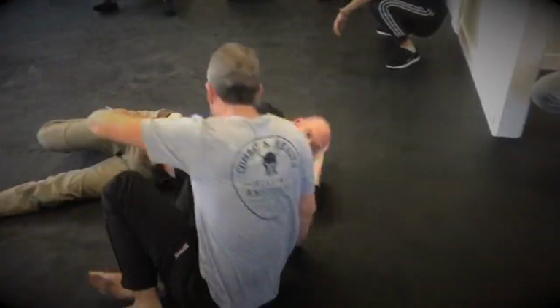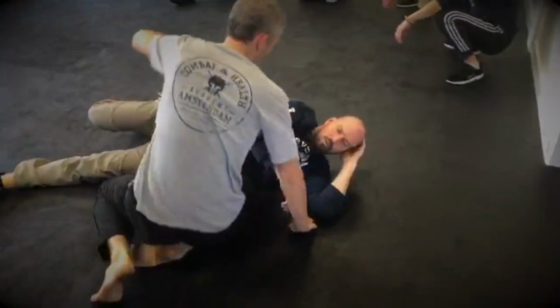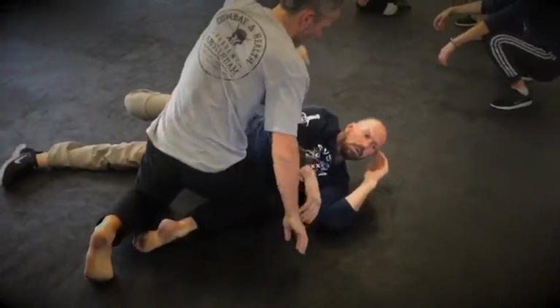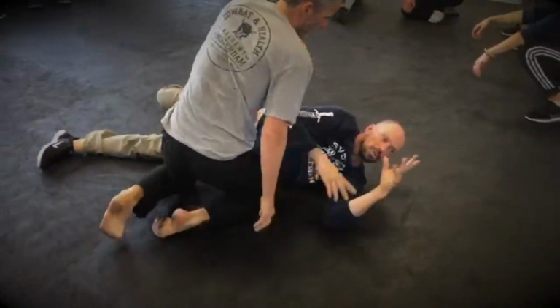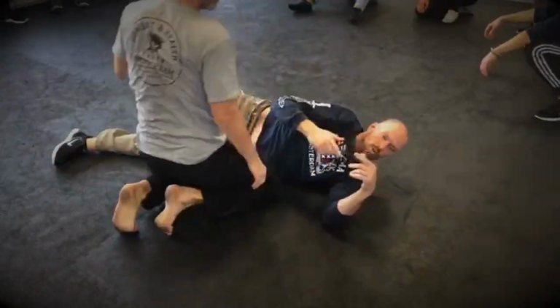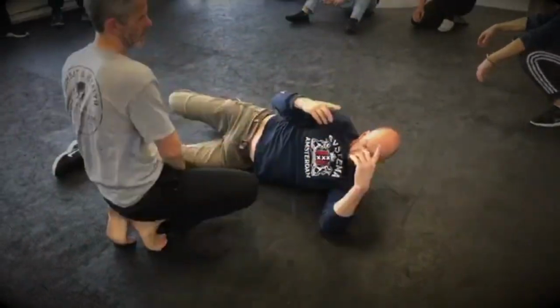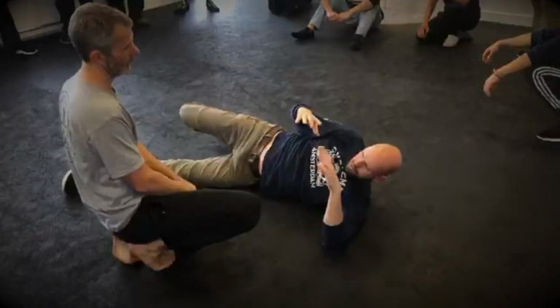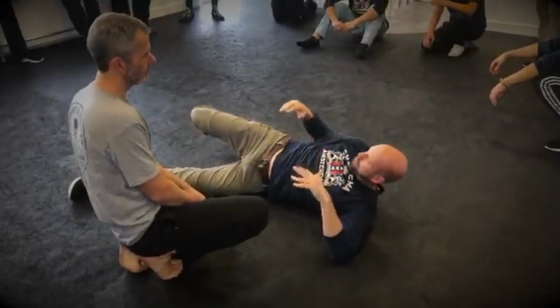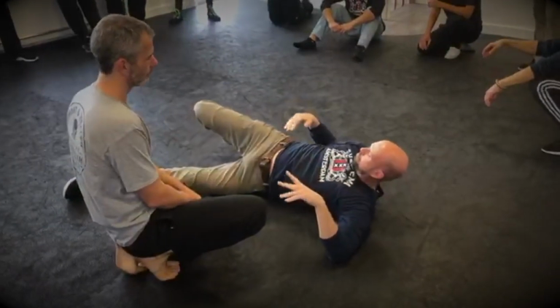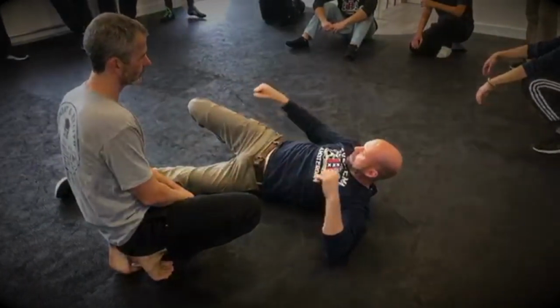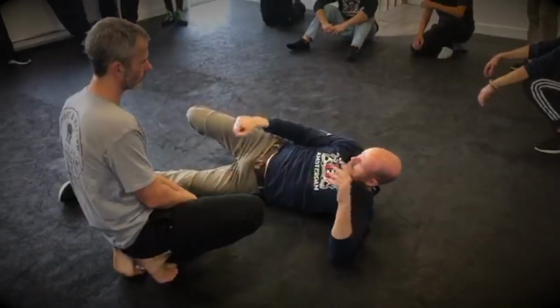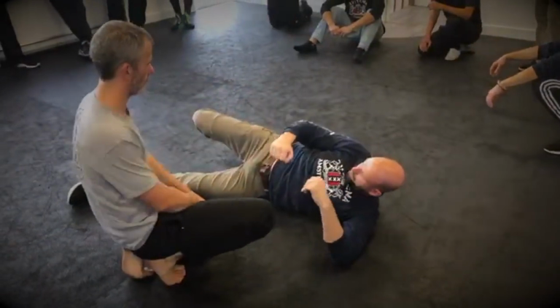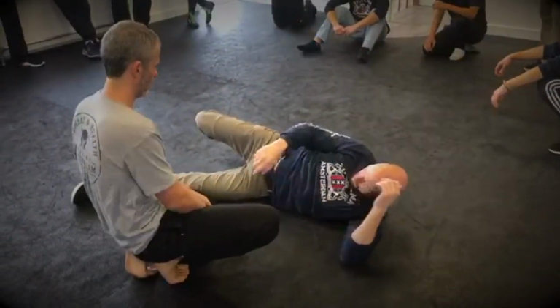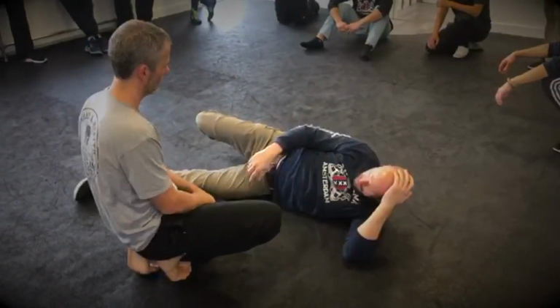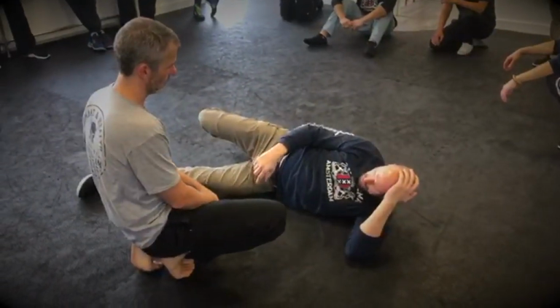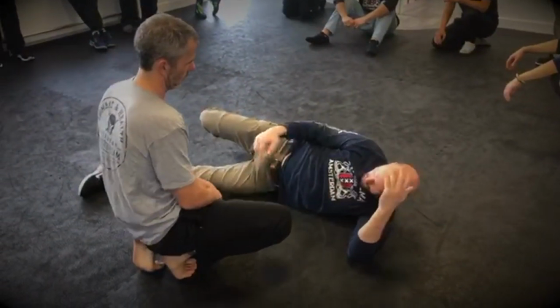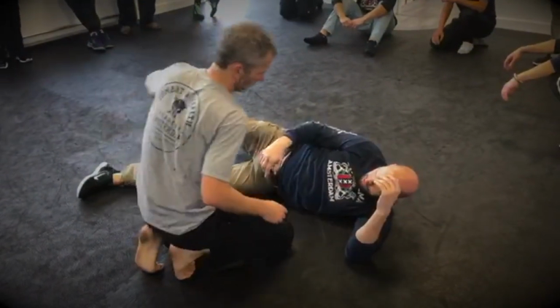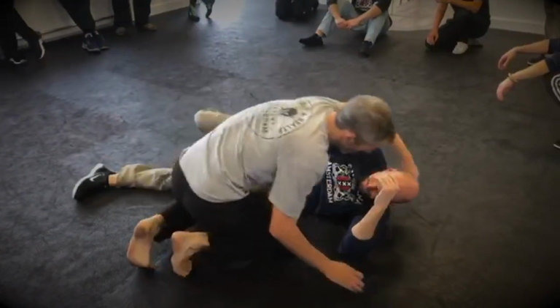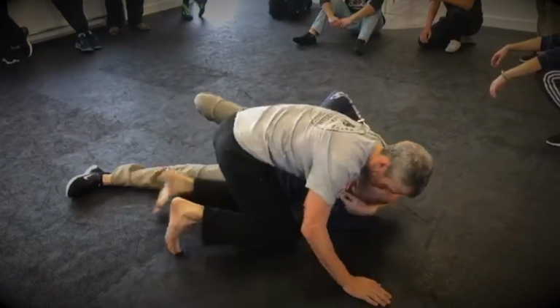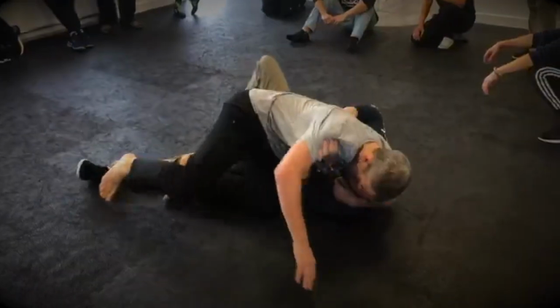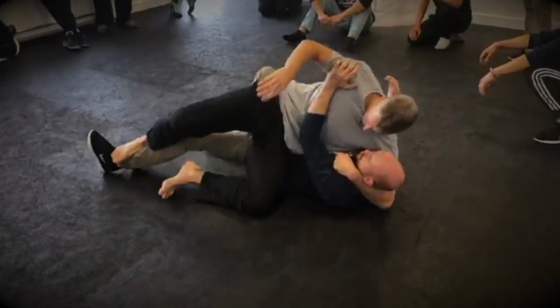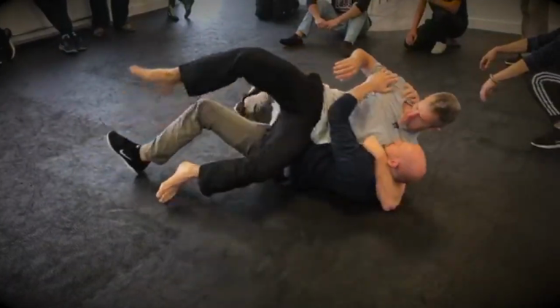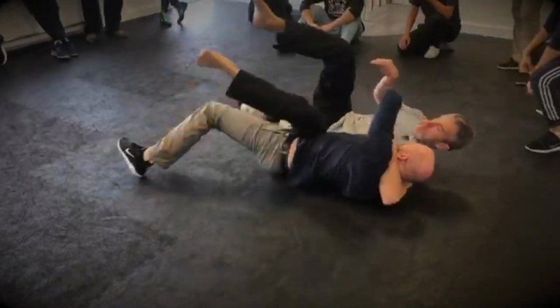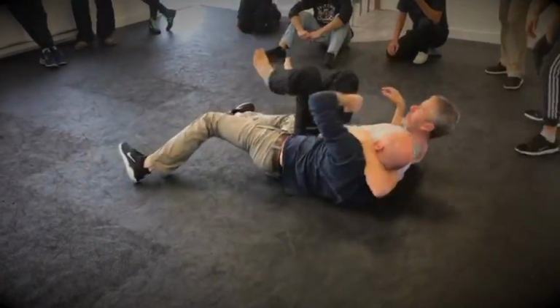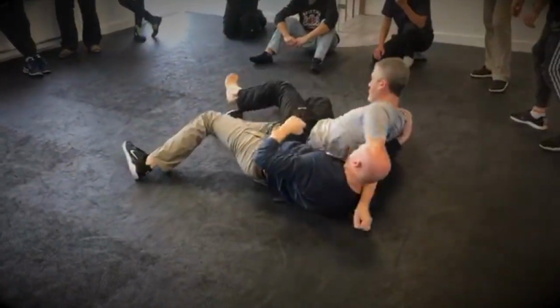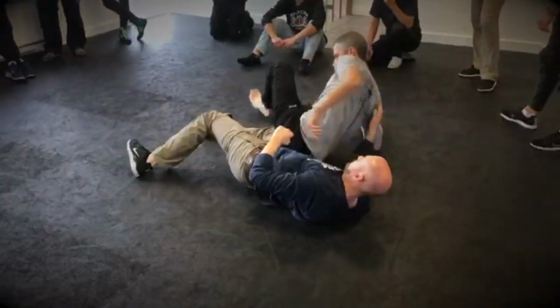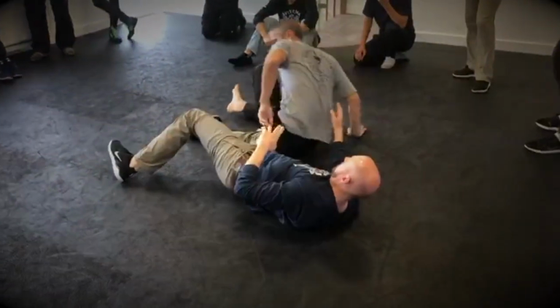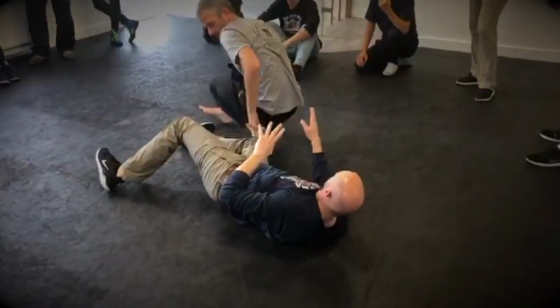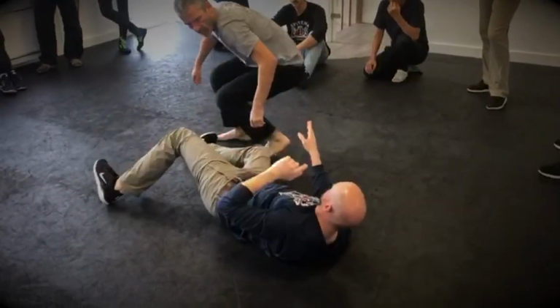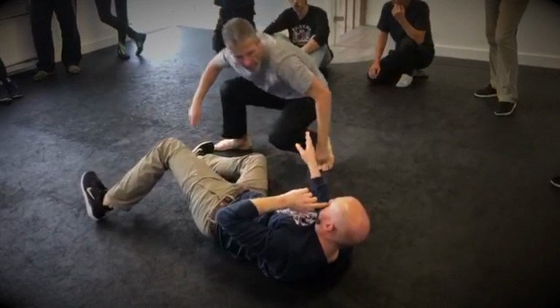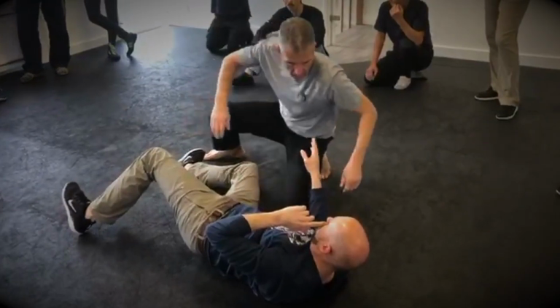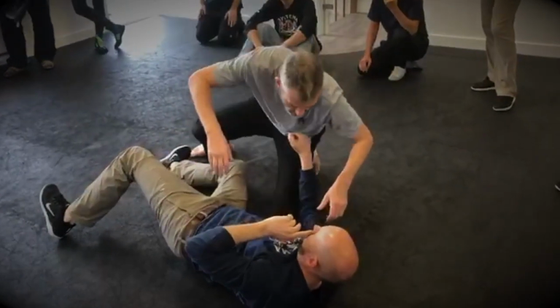We're going to work with no rolls, but first we have to be relaxed again — striking a bit on the ground, see what you can do to escape, but also to relax the person.